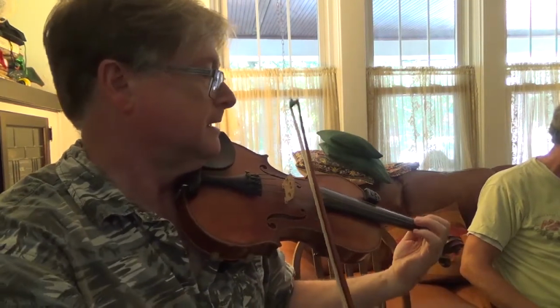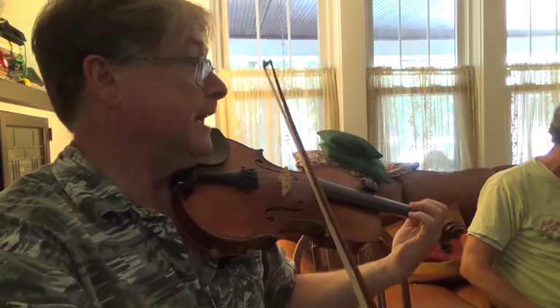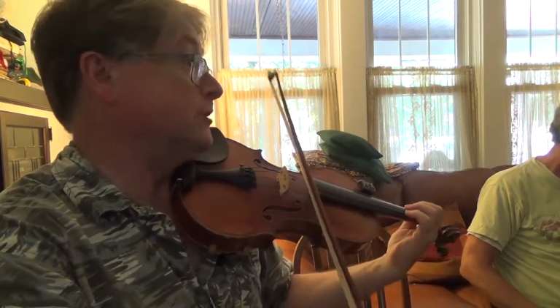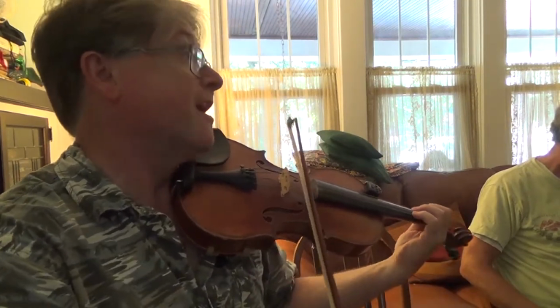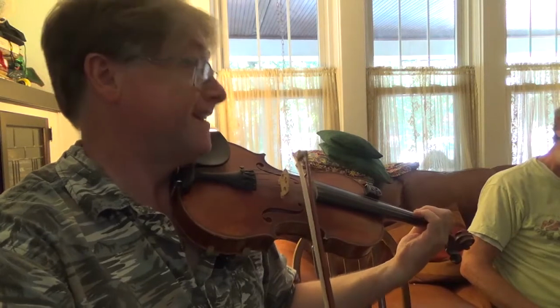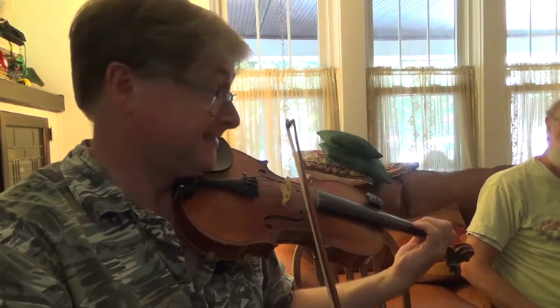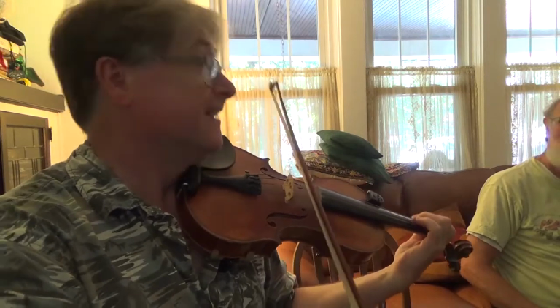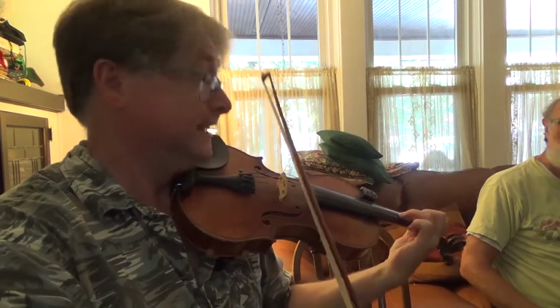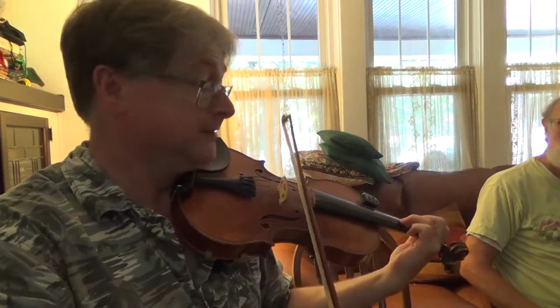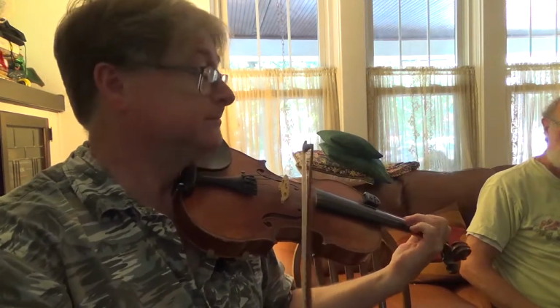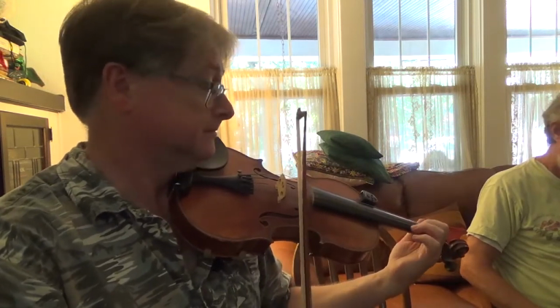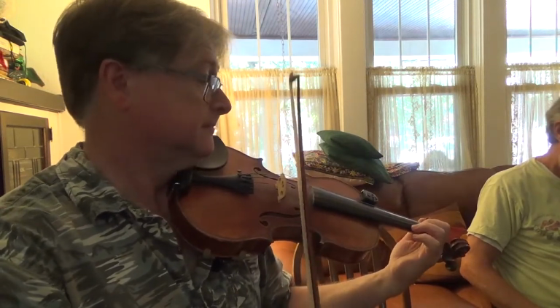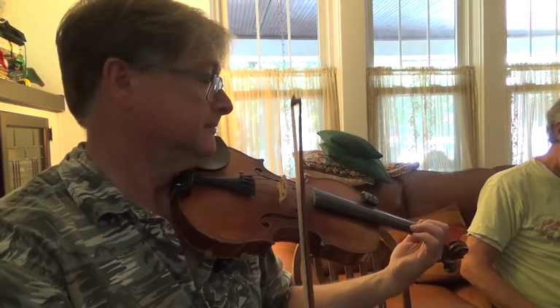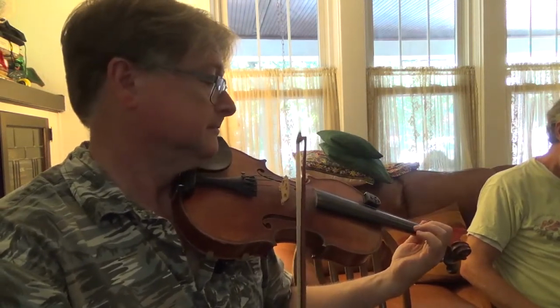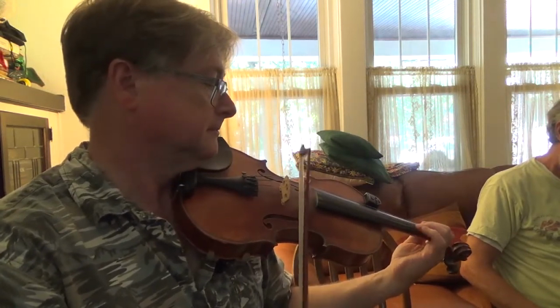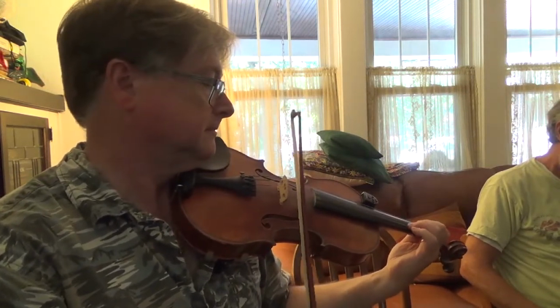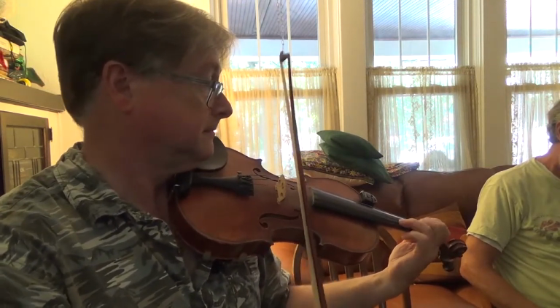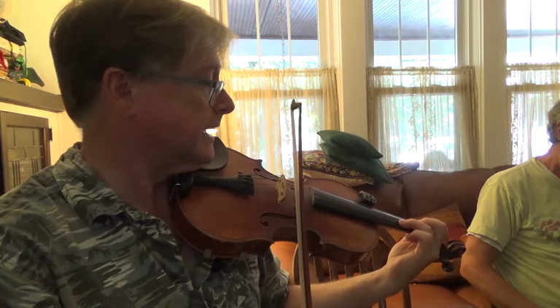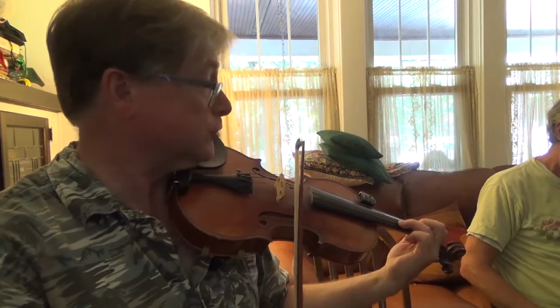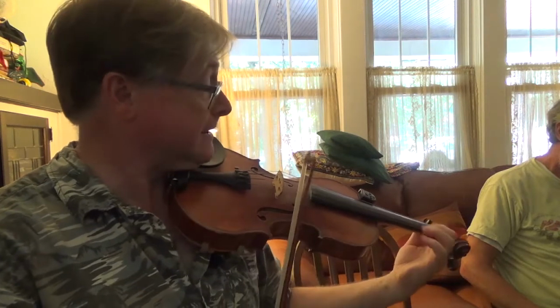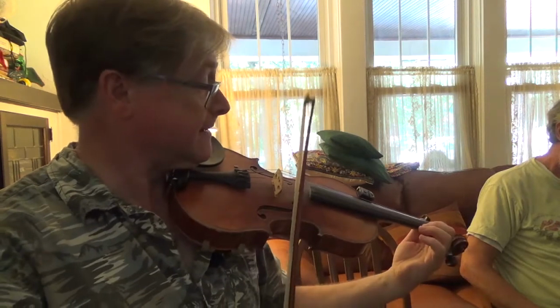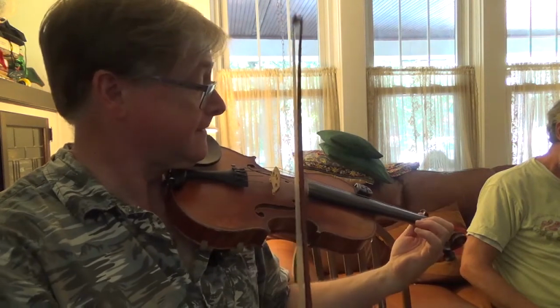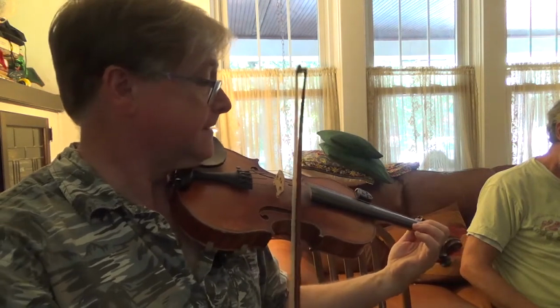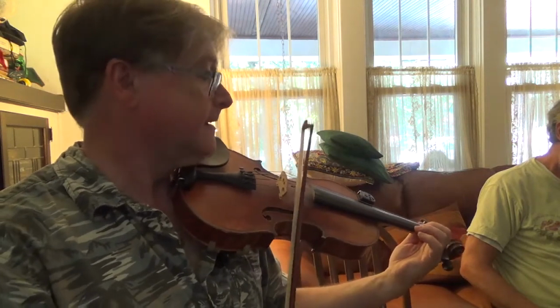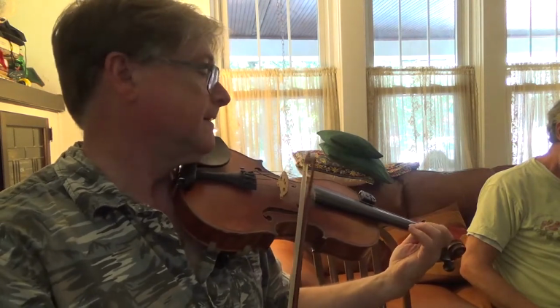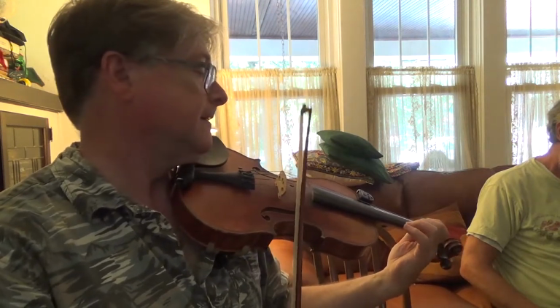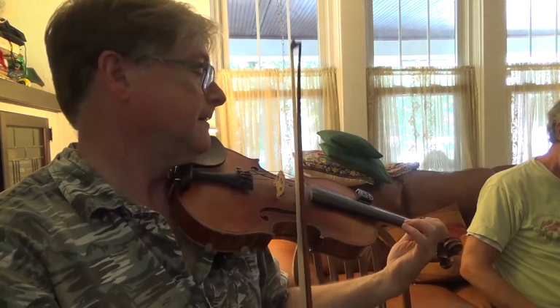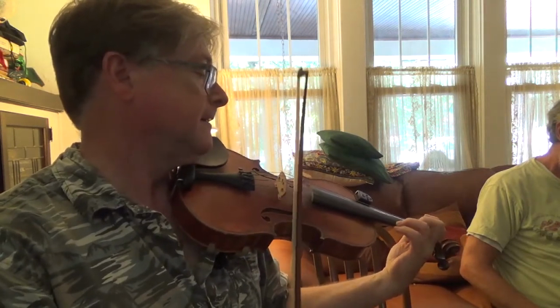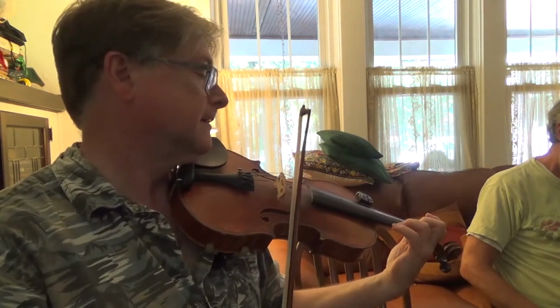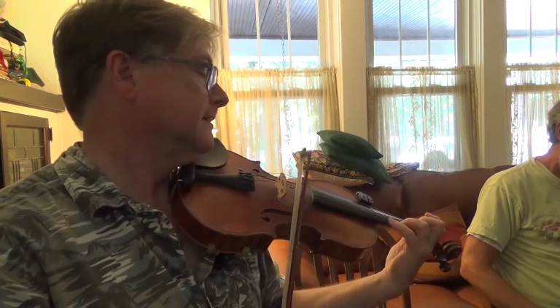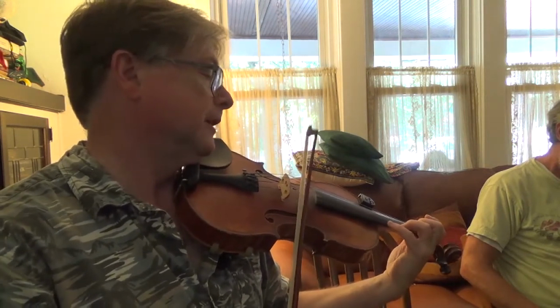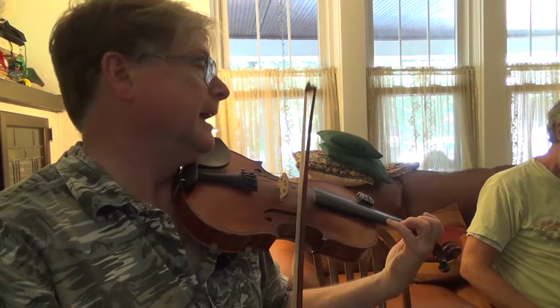Now F natural. That's right. F natural again. Bring it on down.